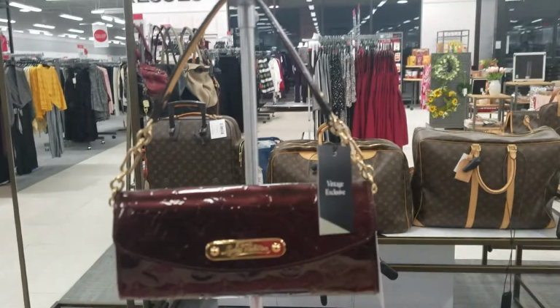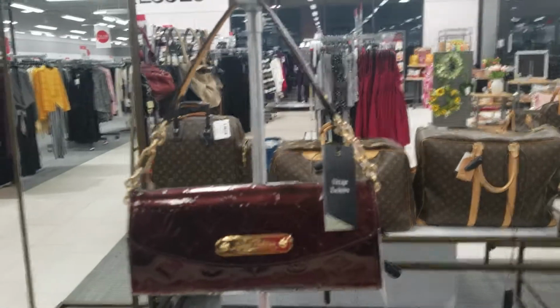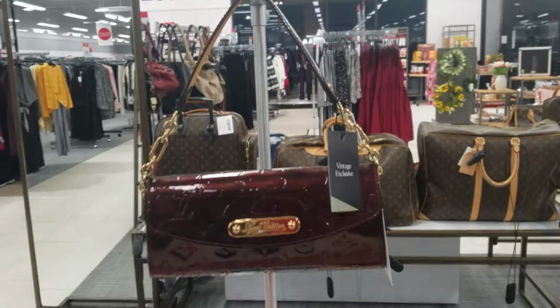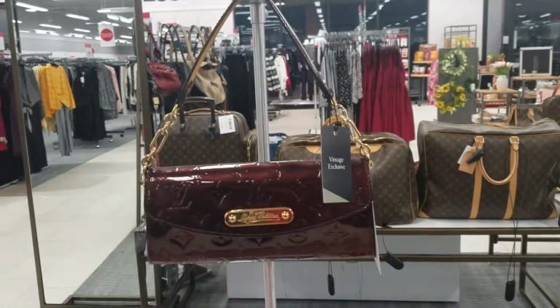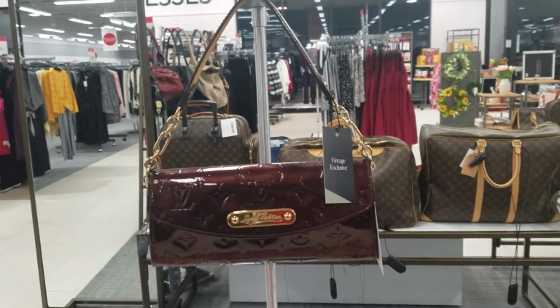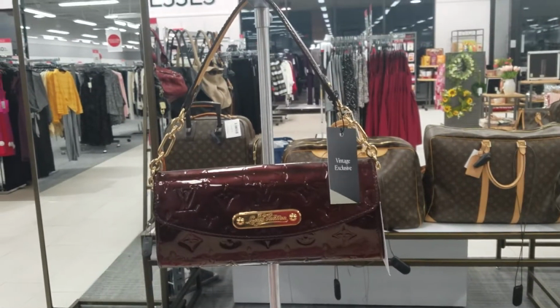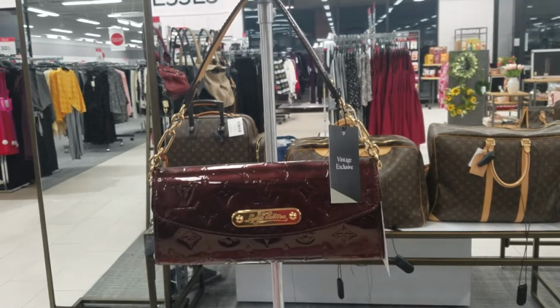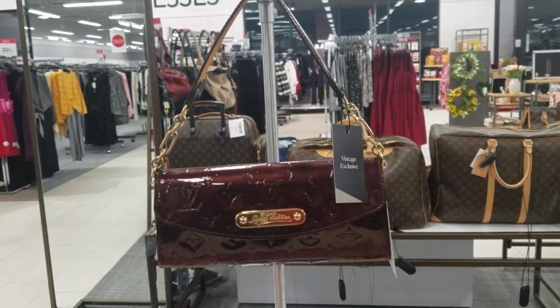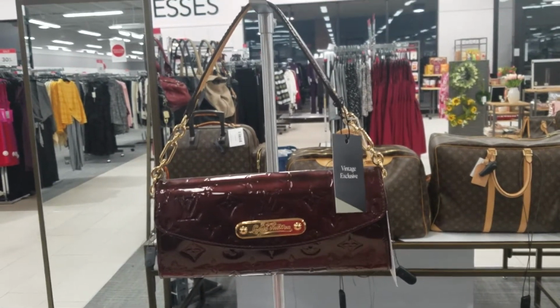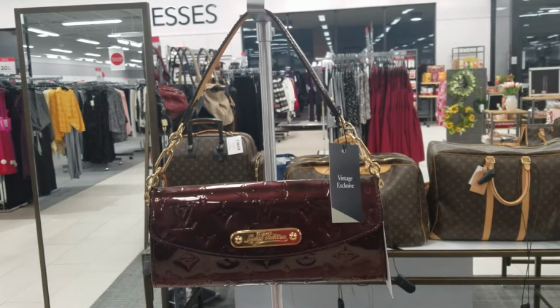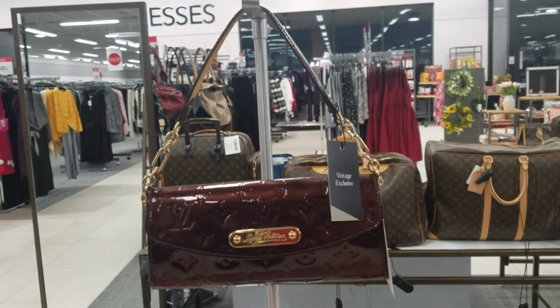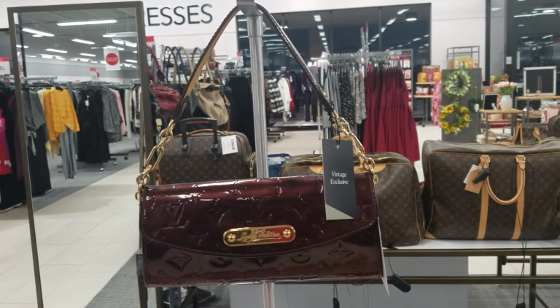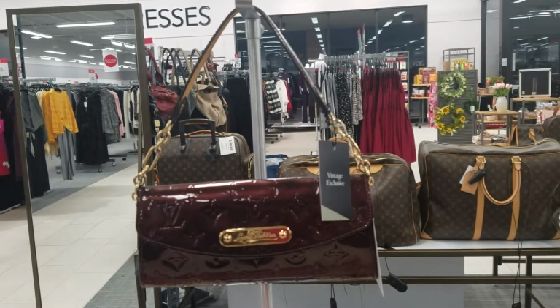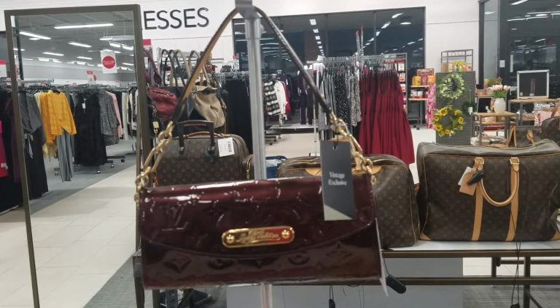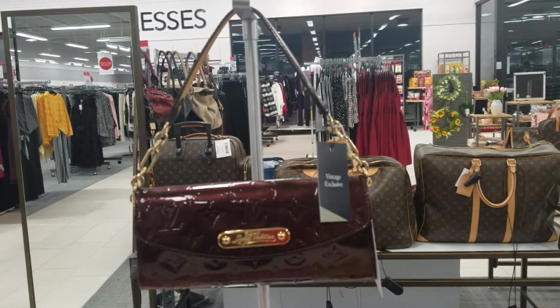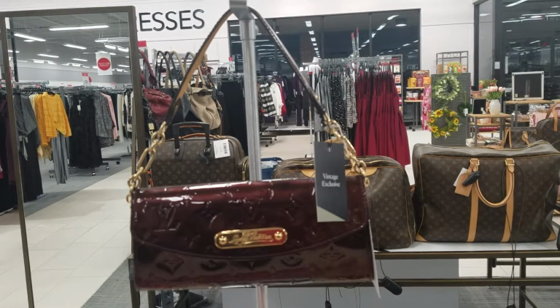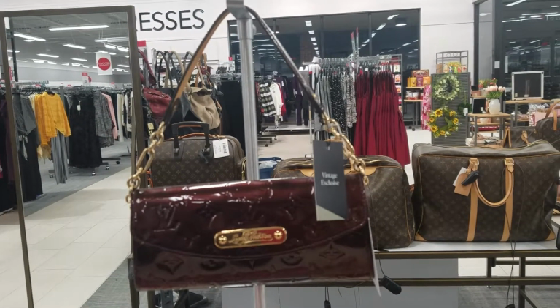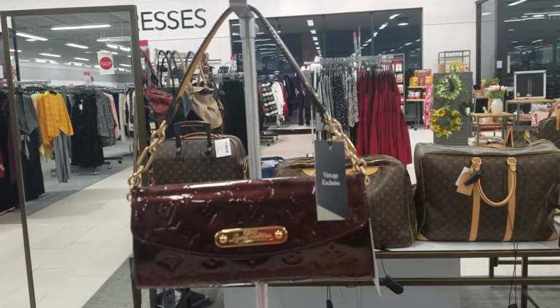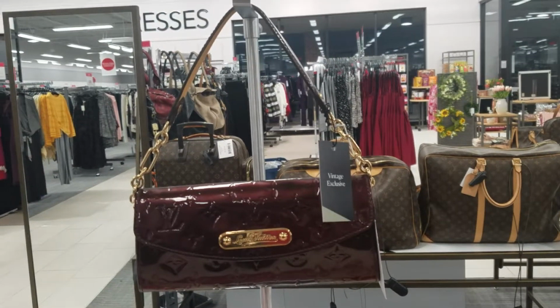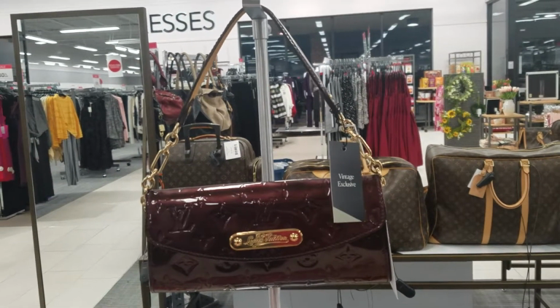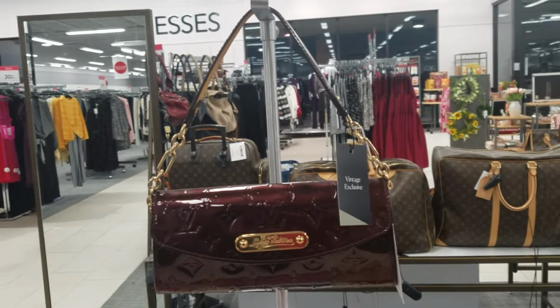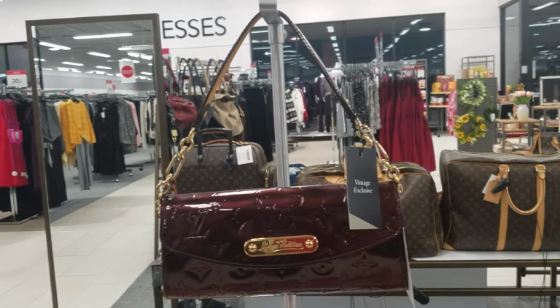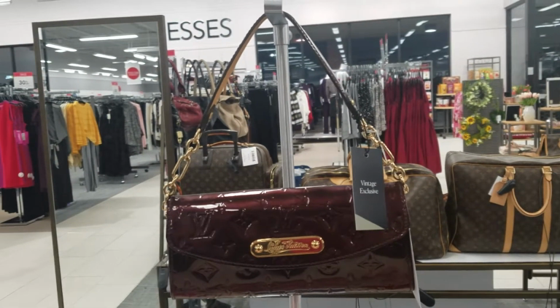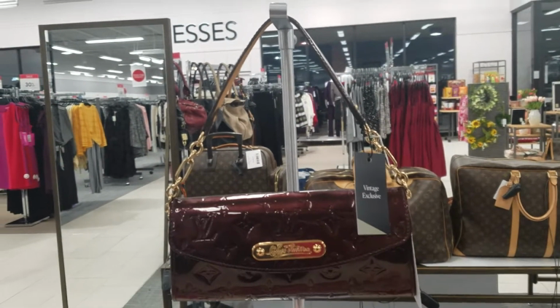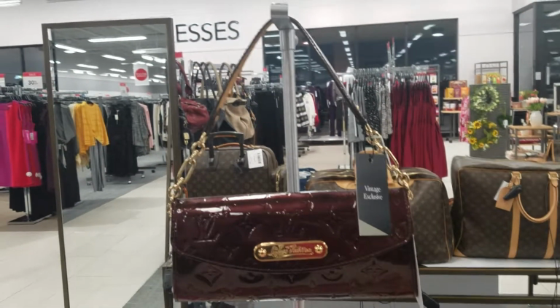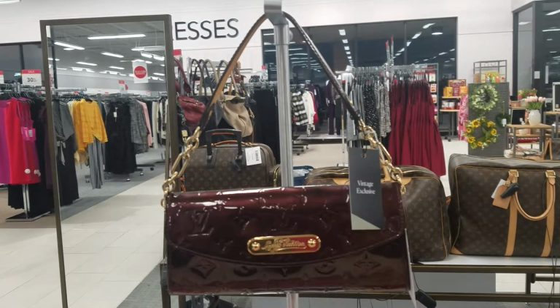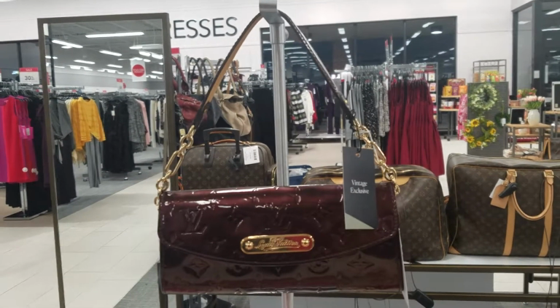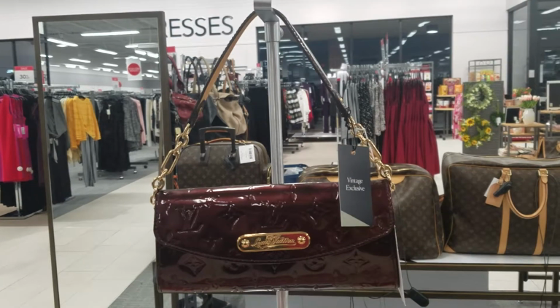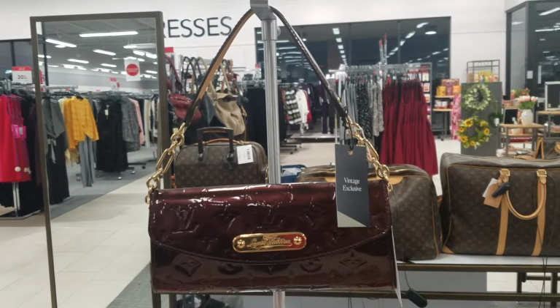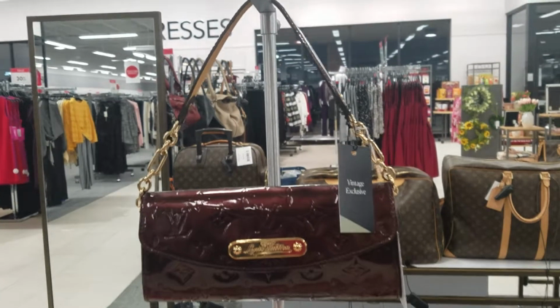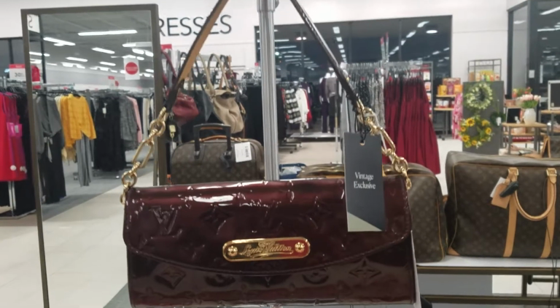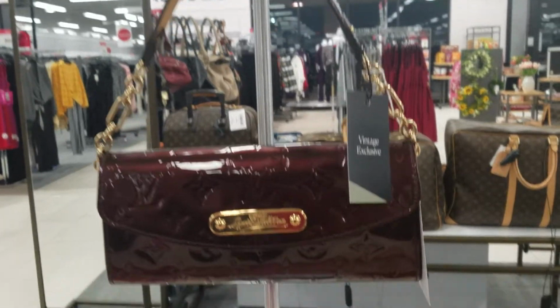You can fit like lipstick and some extras, making it a wallet slash pochette. Pochette is the right word to say in regards to a small Louis Vuitton bag like this.